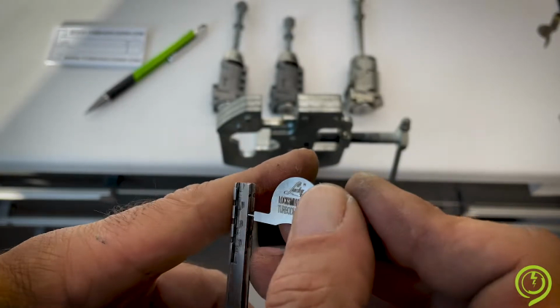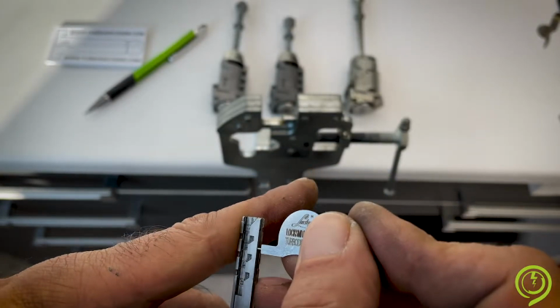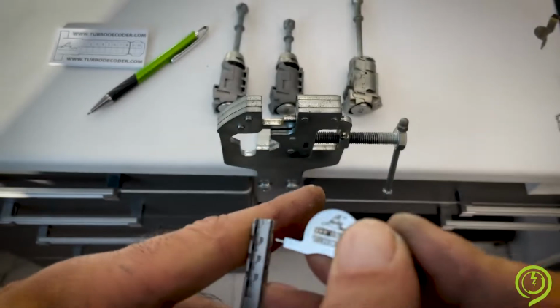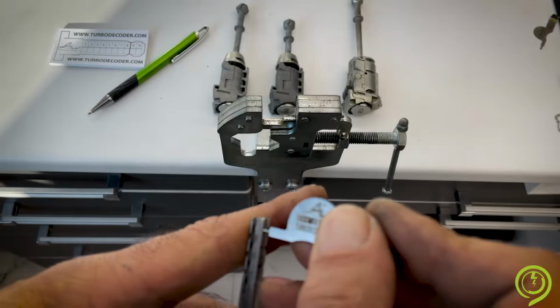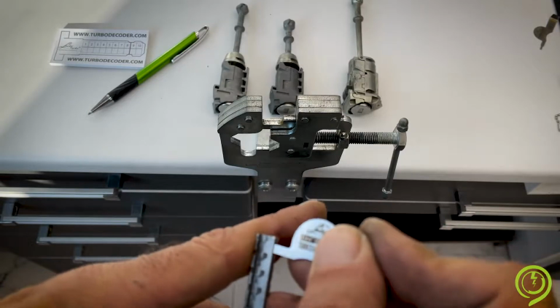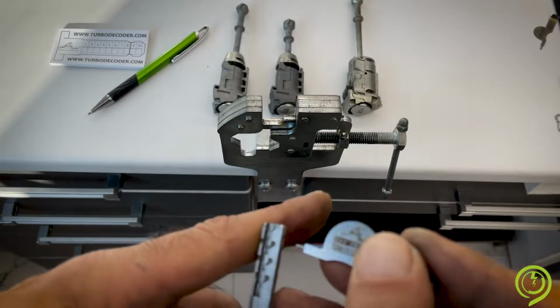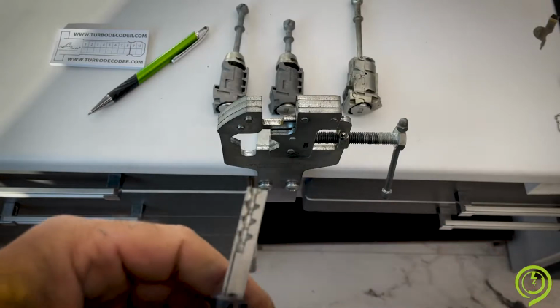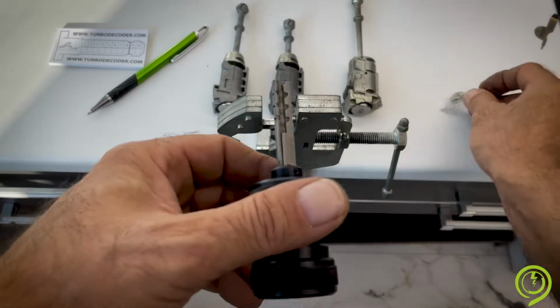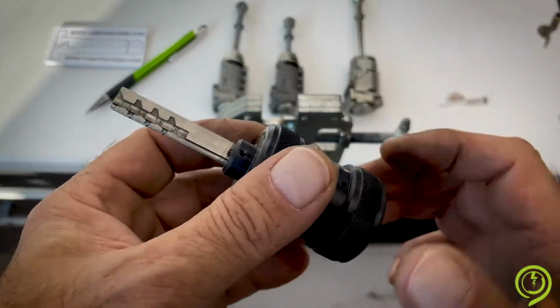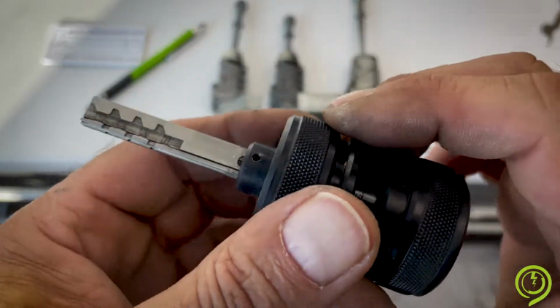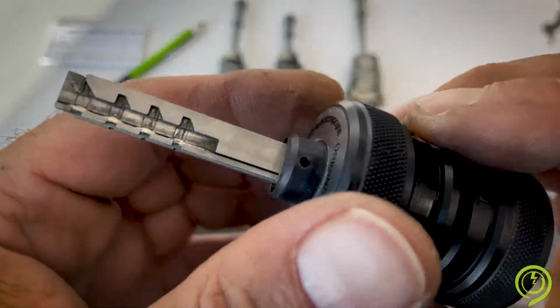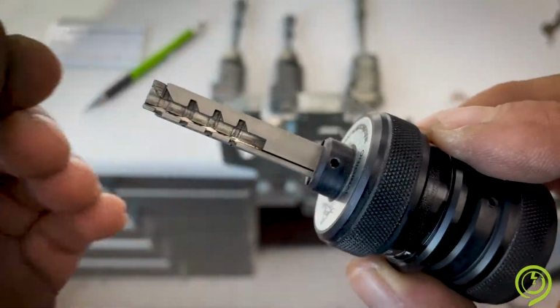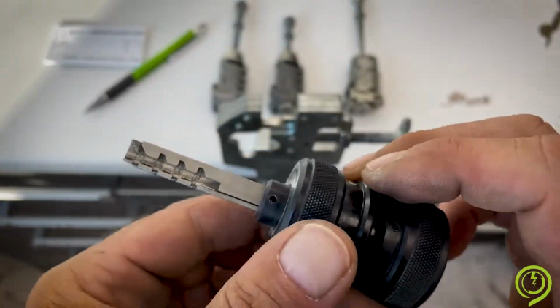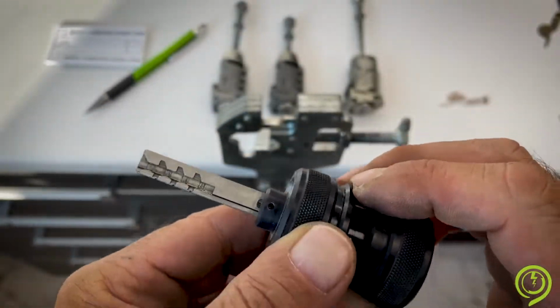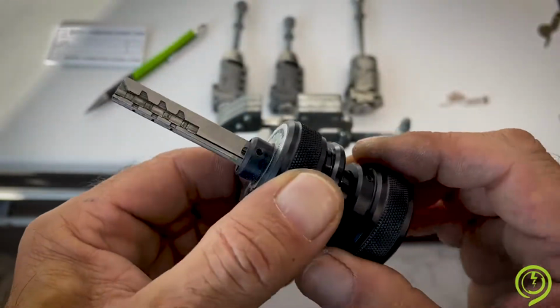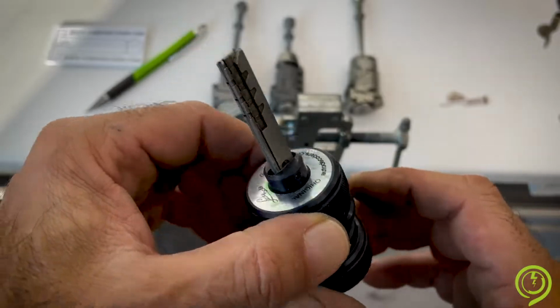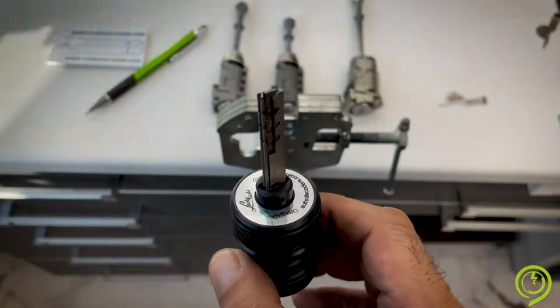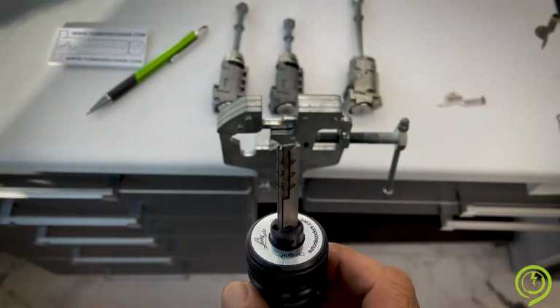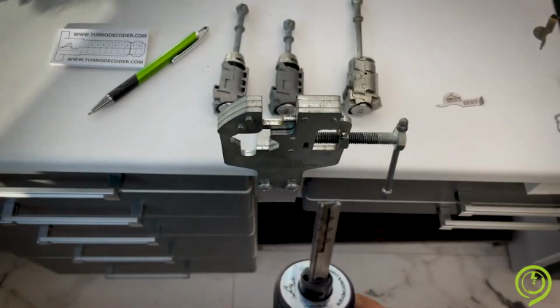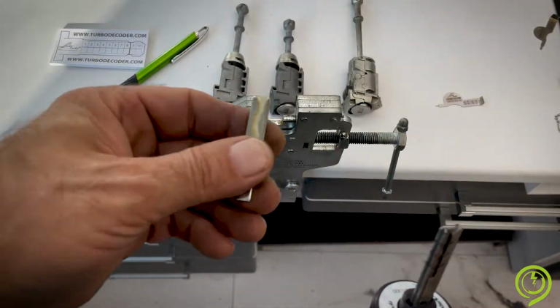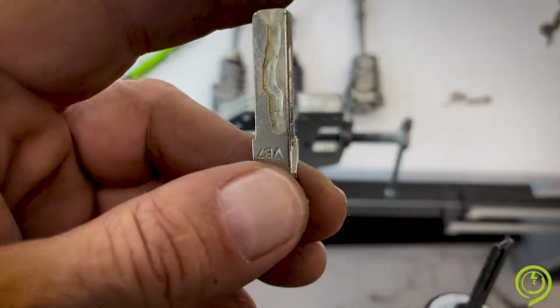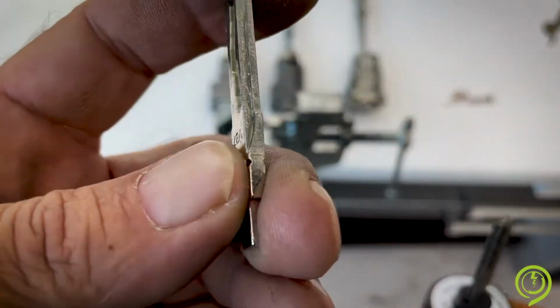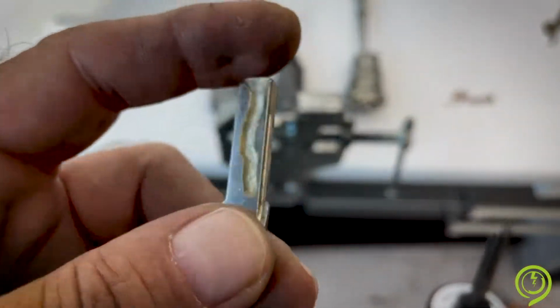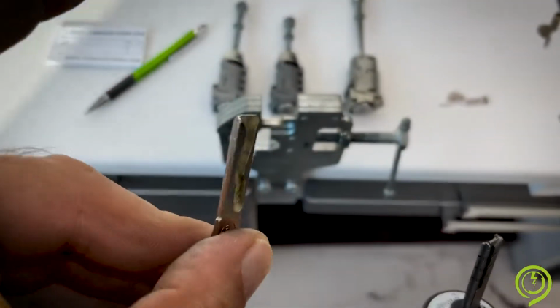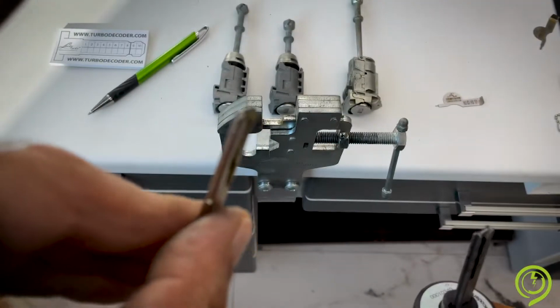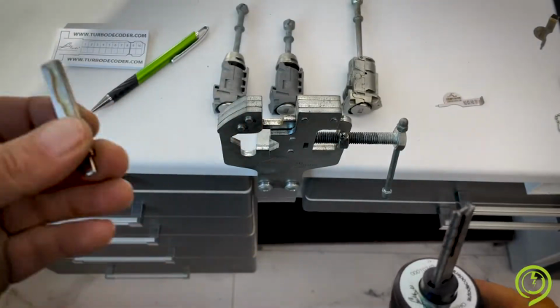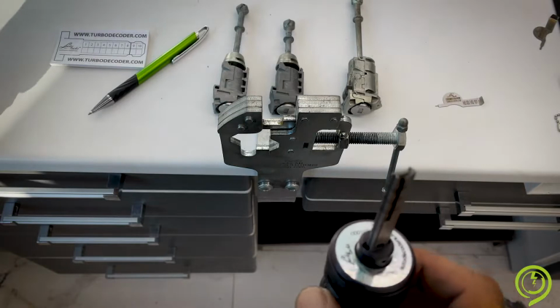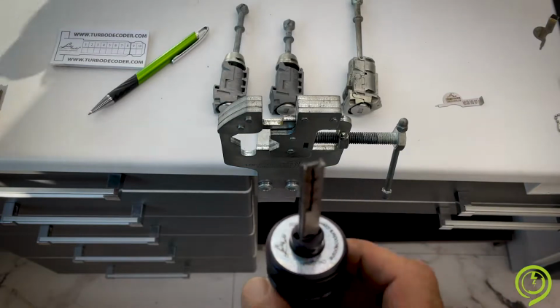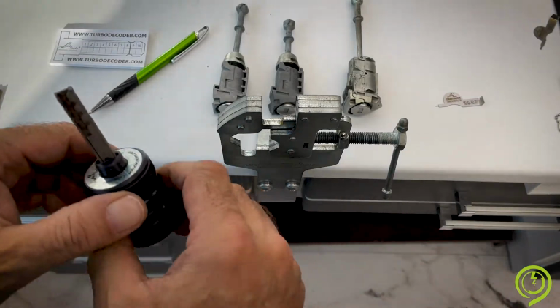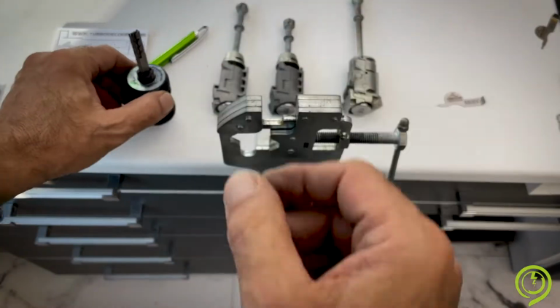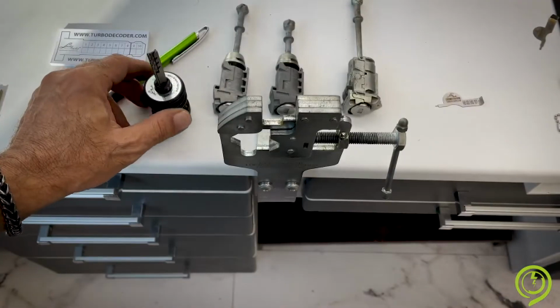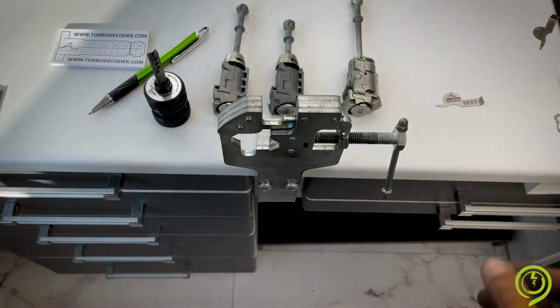When you finish with the reset procedure, your tool is able to open the HU83 keyway. This is the keyway — once again, for Peugeot and Citroen.